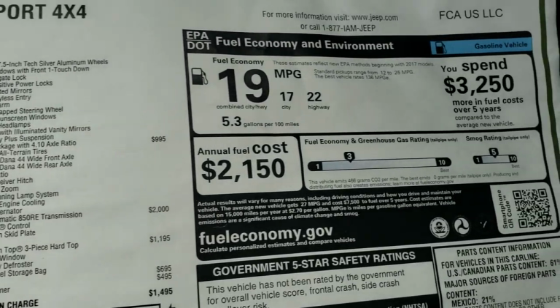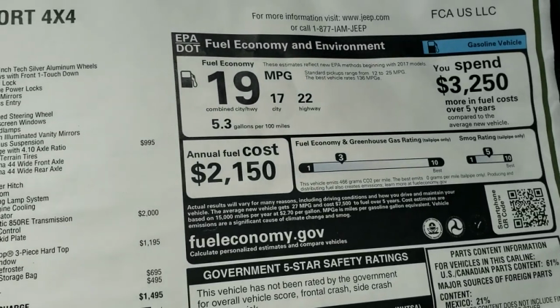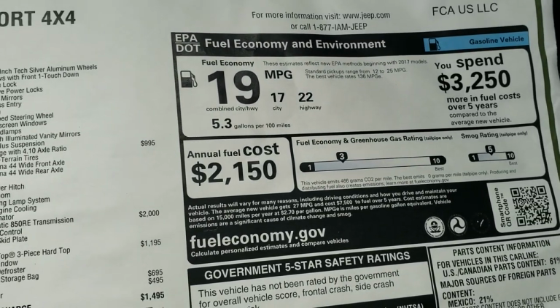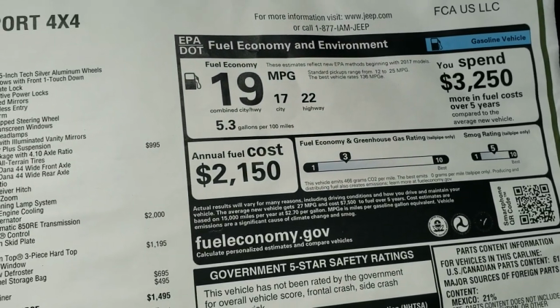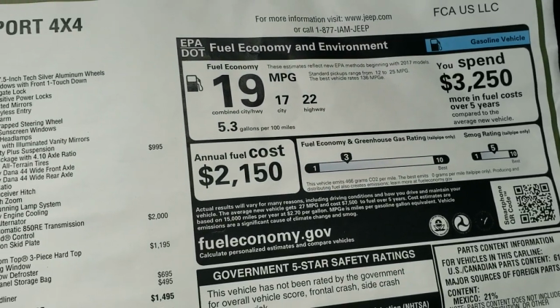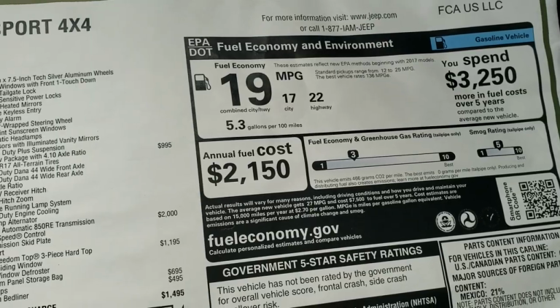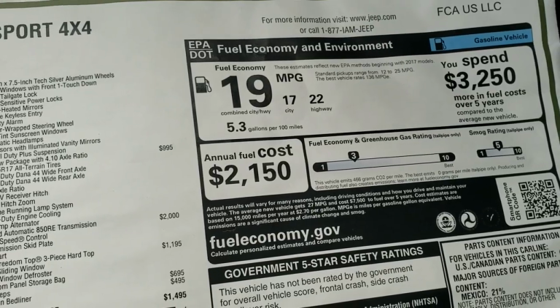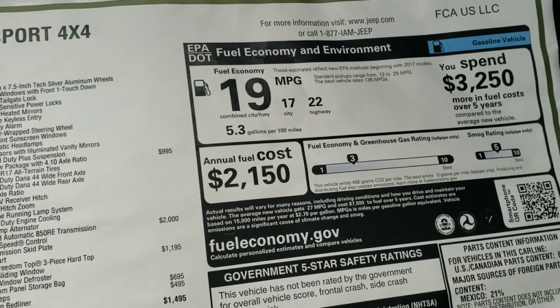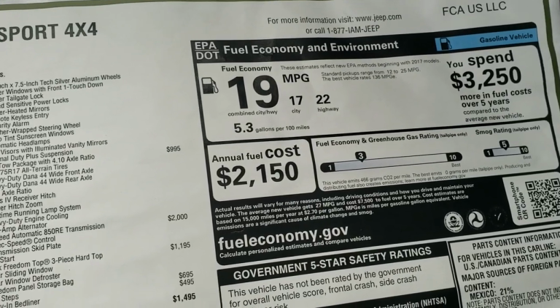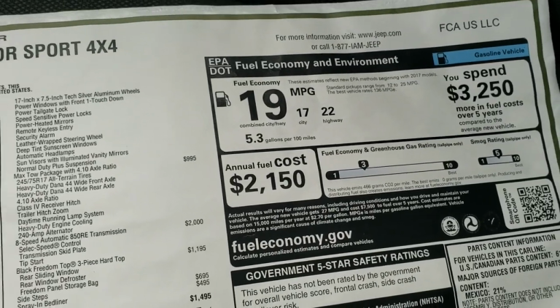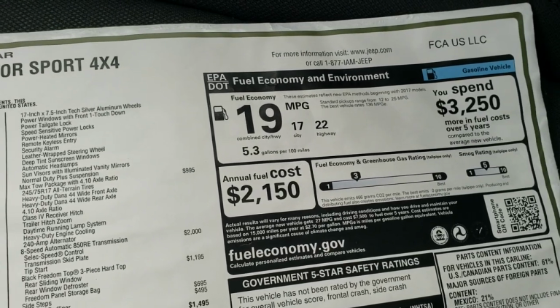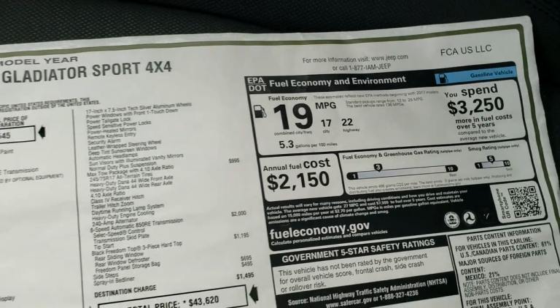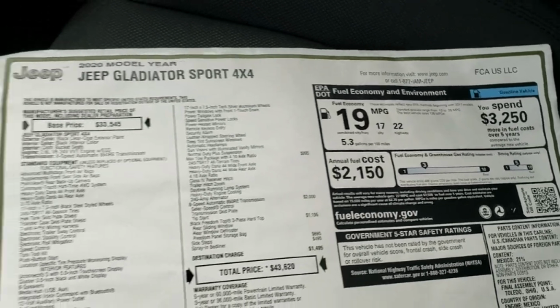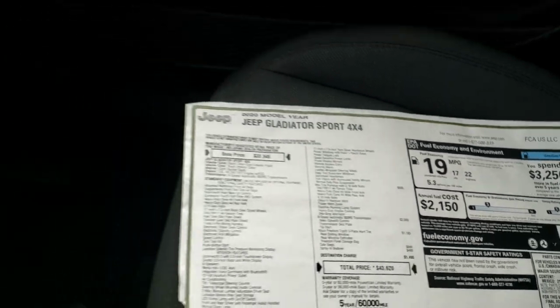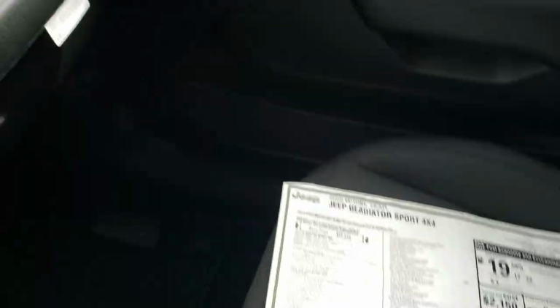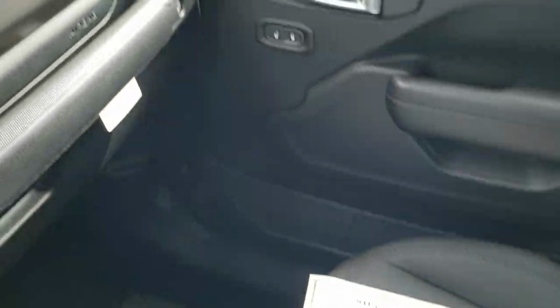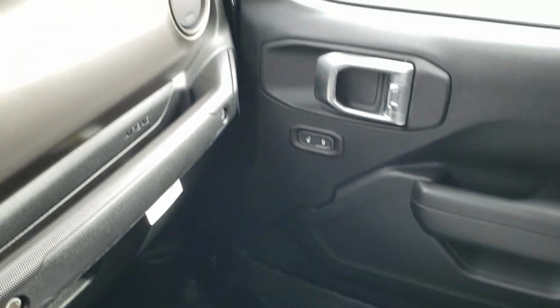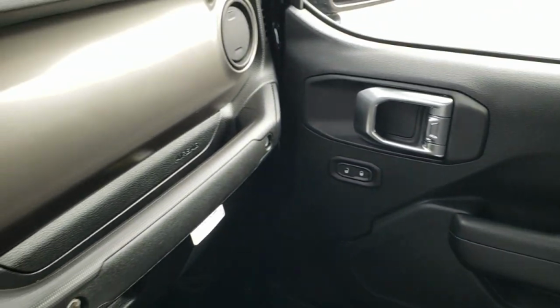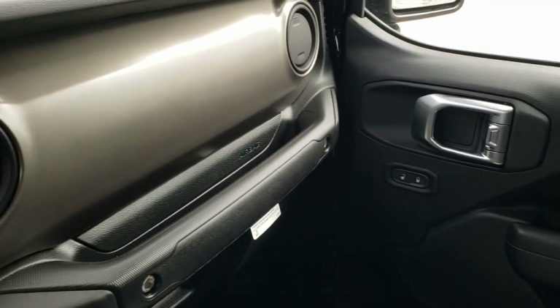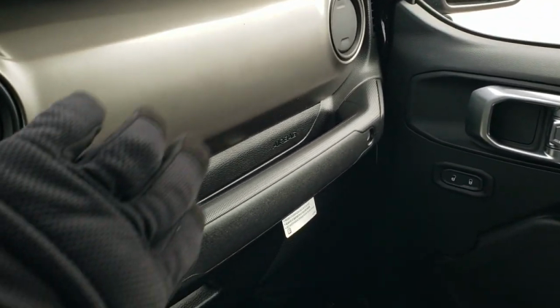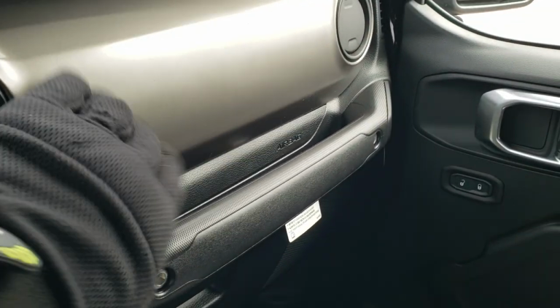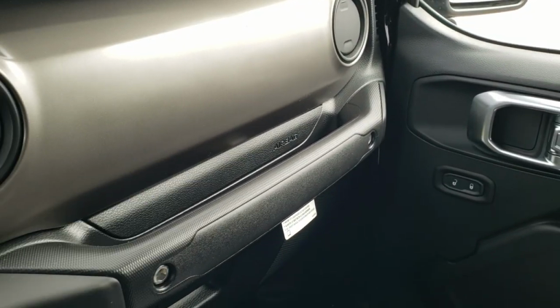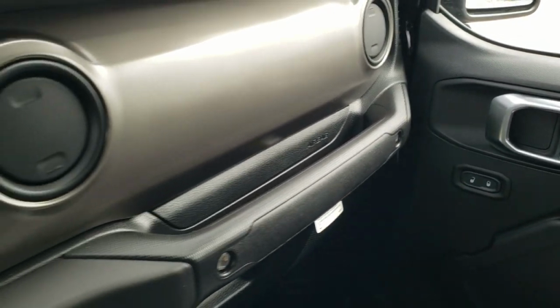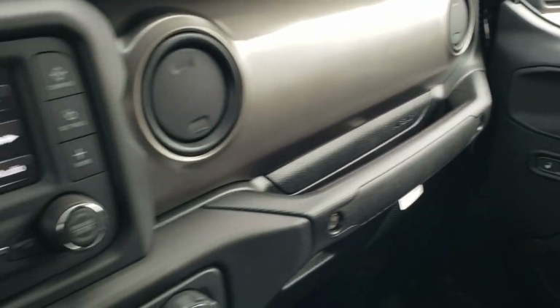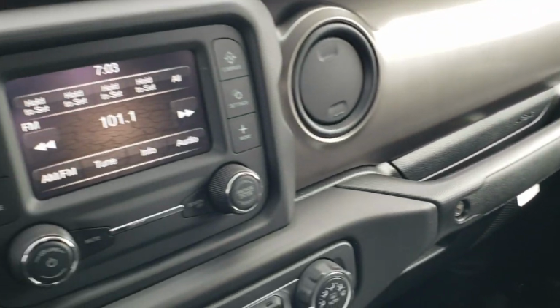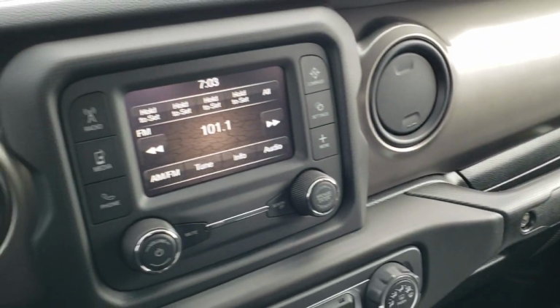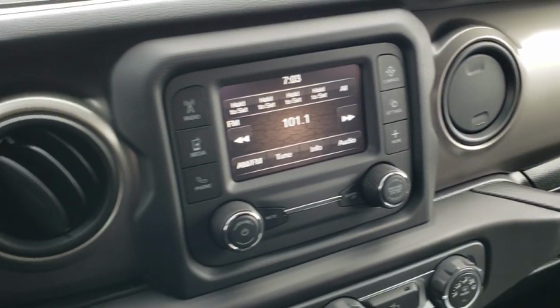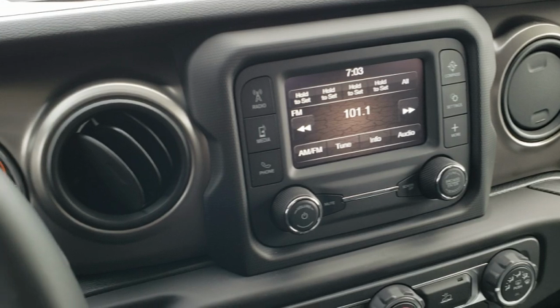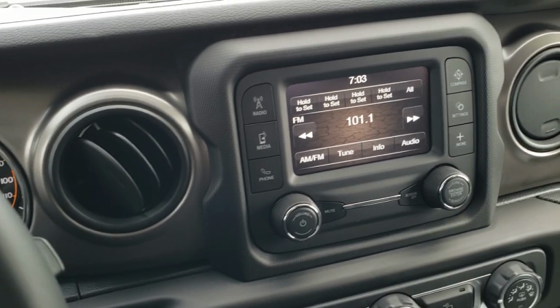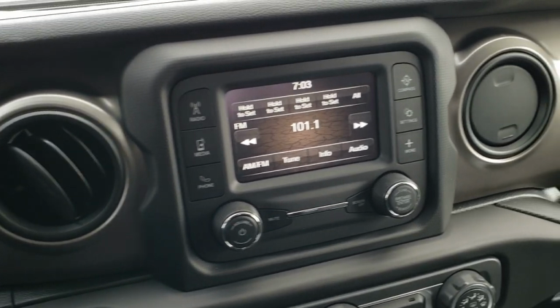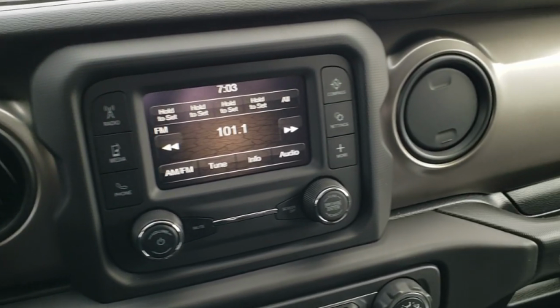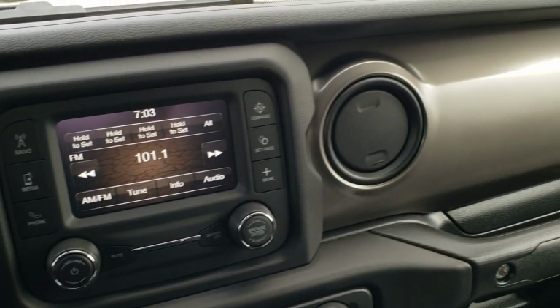You can see the highway 22, city 17, for a combined 19 MPG. I always like to point out the dash on here — this is a metal dash that is painted and it matches really nicely with the background on the radio.